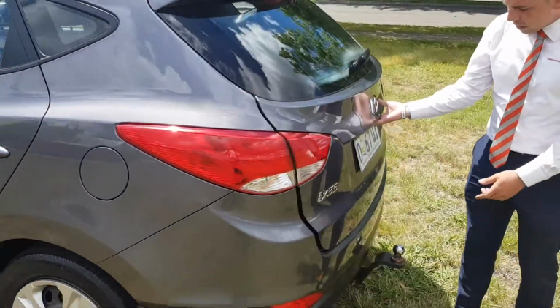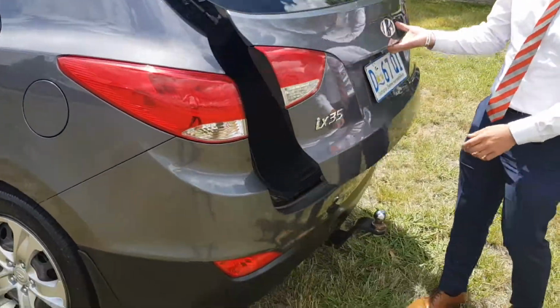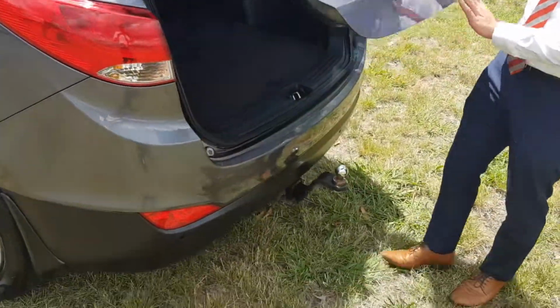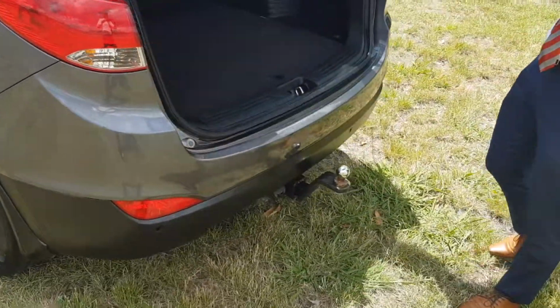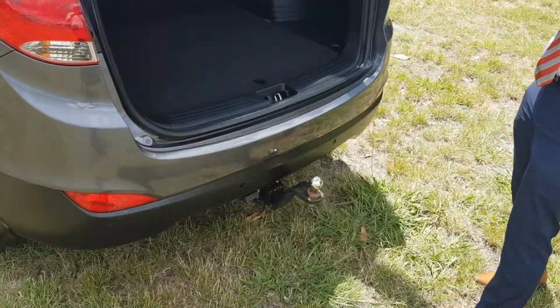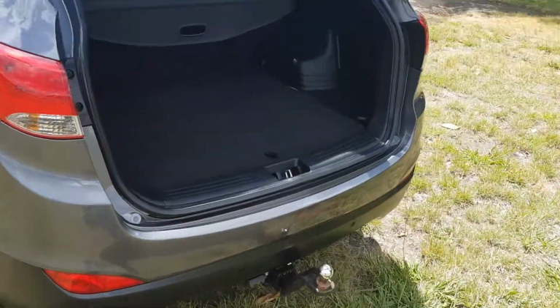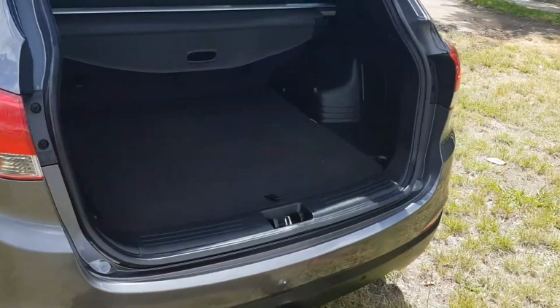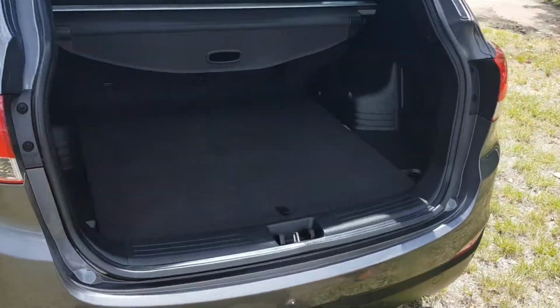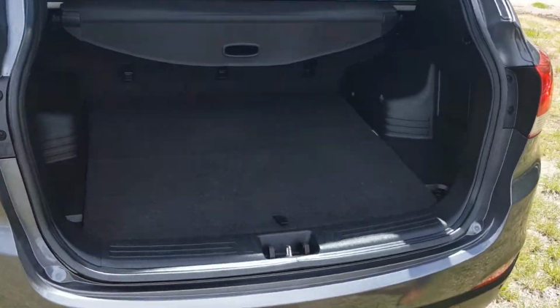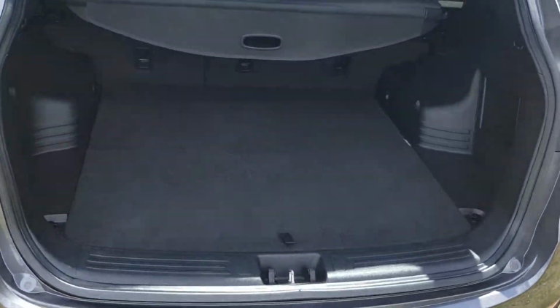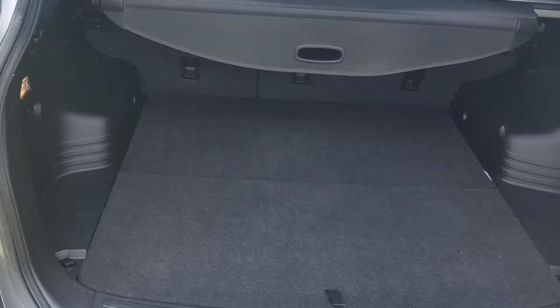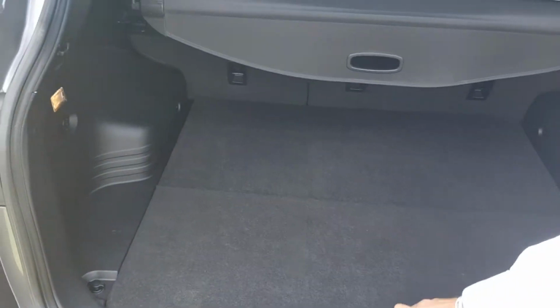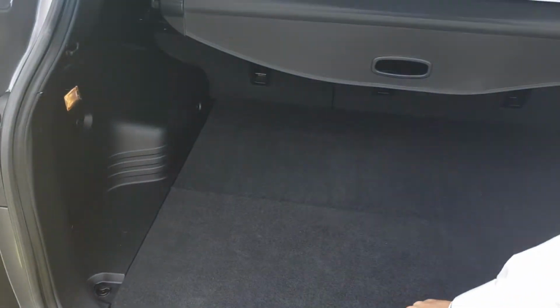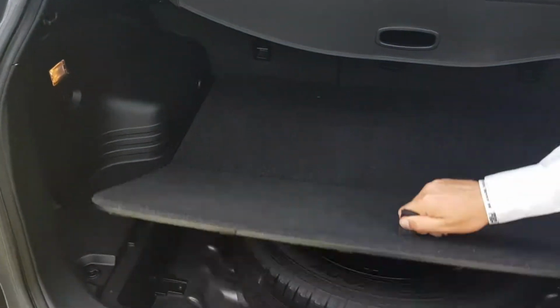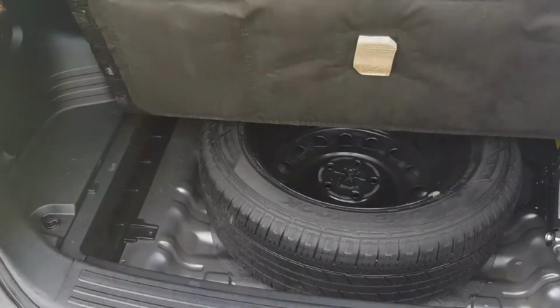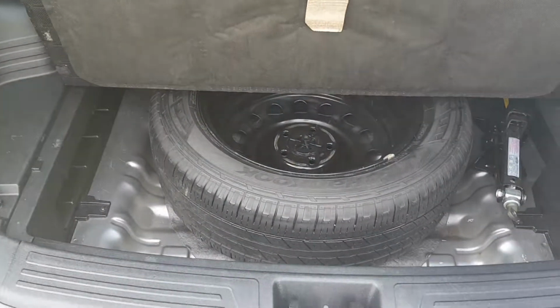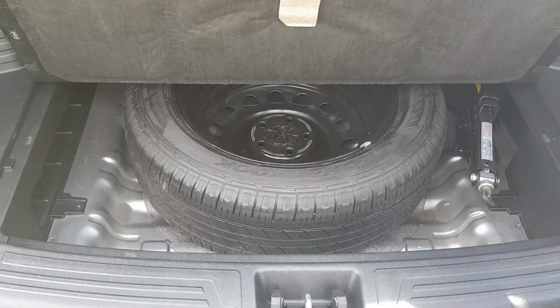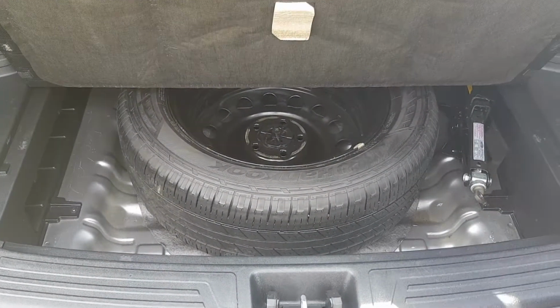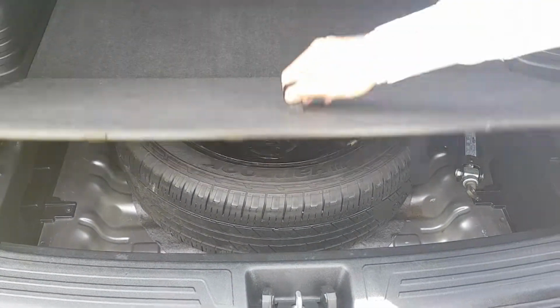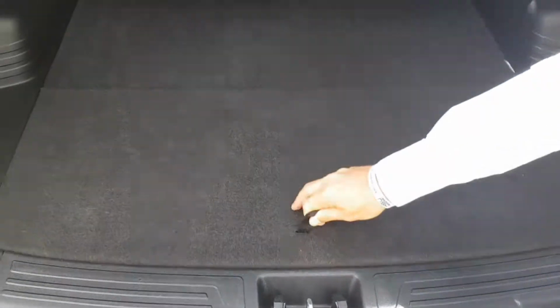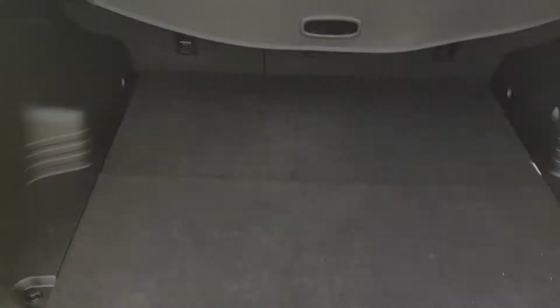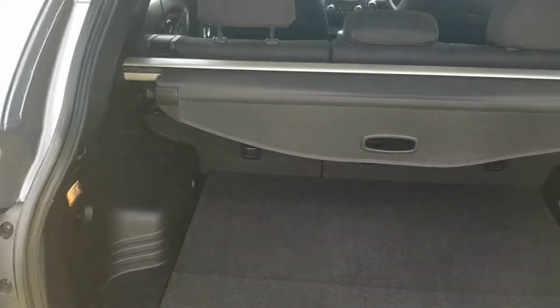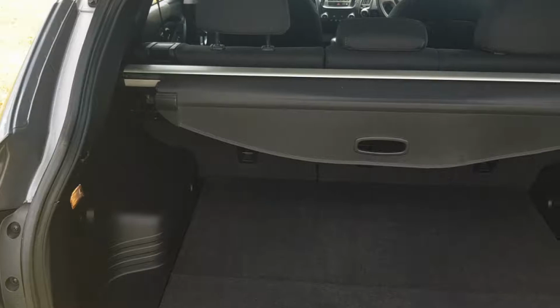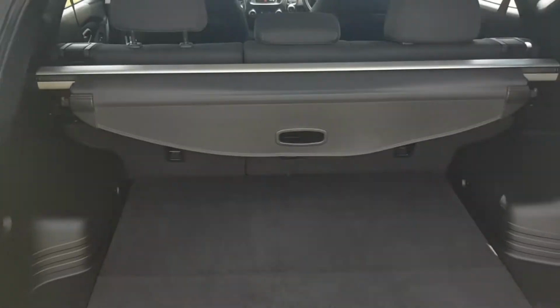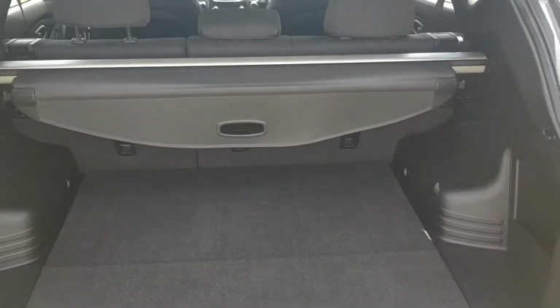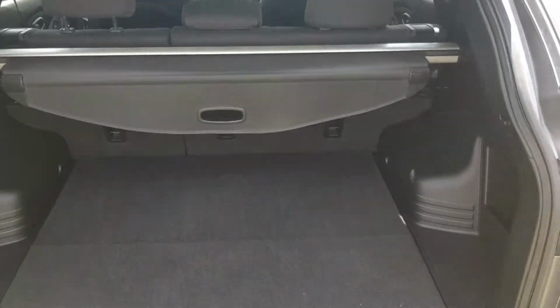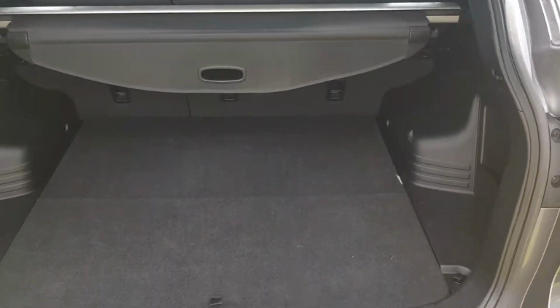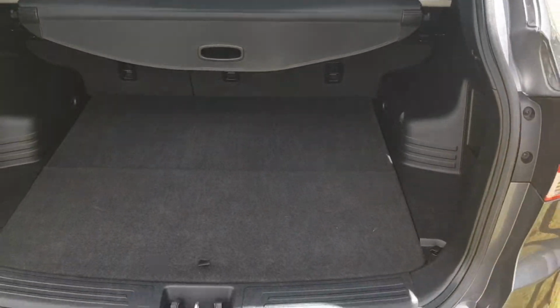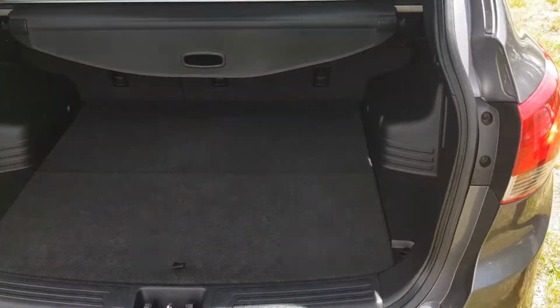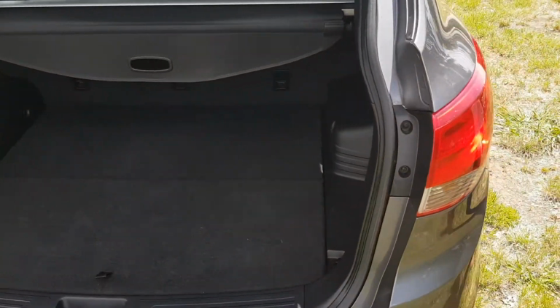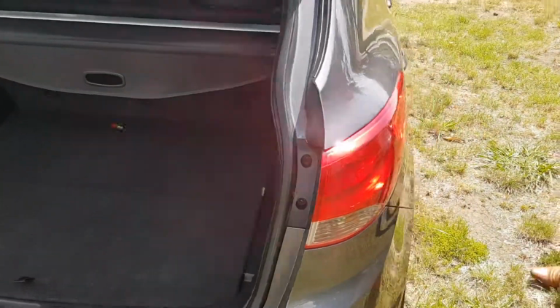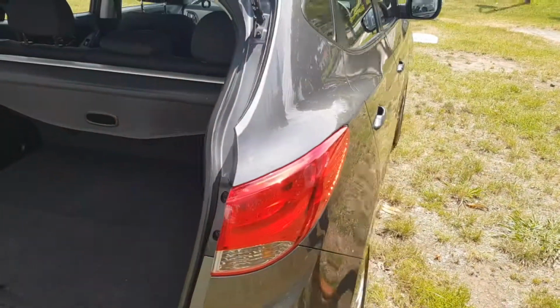It does have a tow bar already fitted, as well as plenty of boot space. Full-size spare wheel in that one — it's not one of those cheeky space savers, so you can leave that one on for a while.